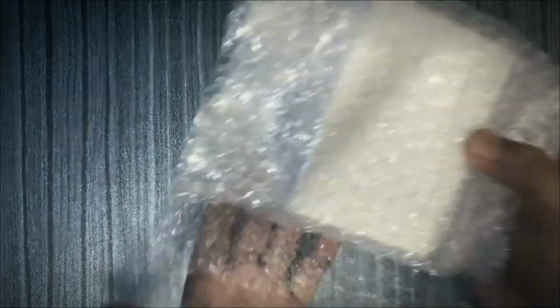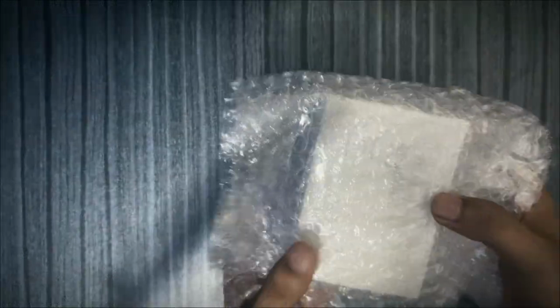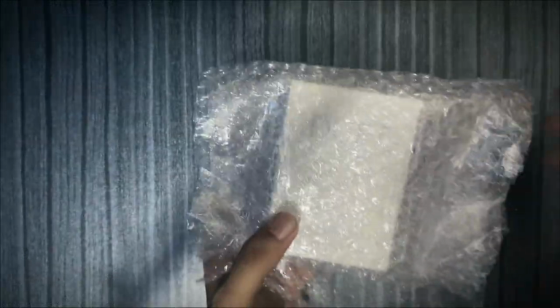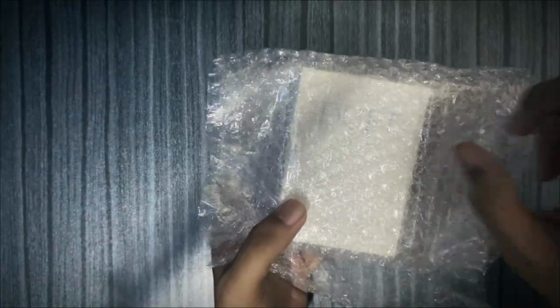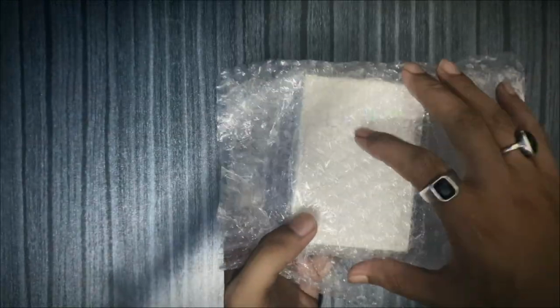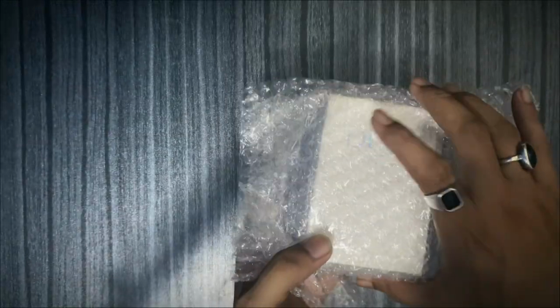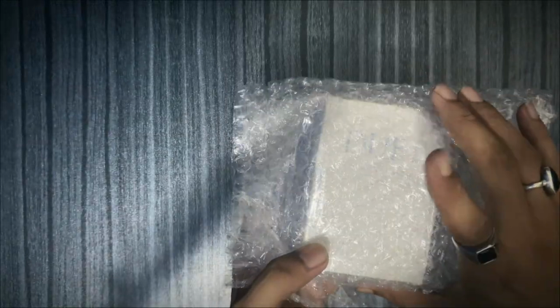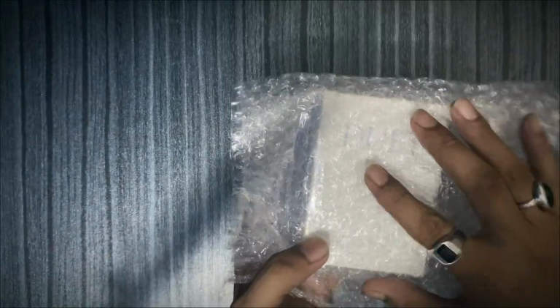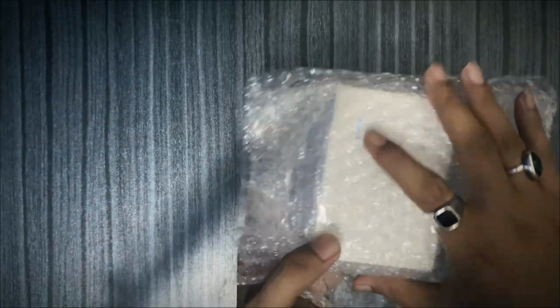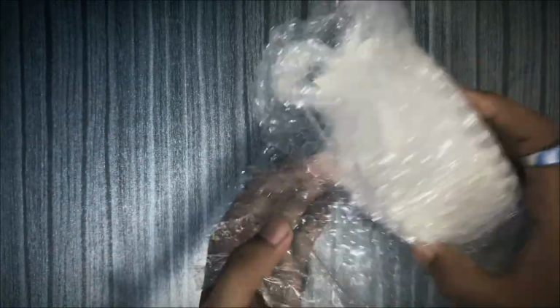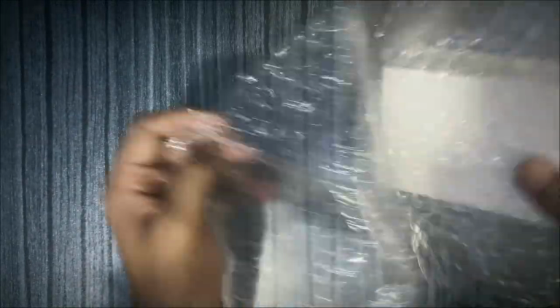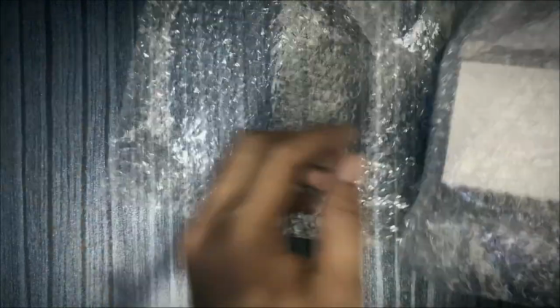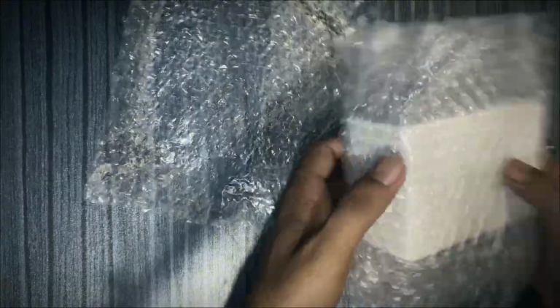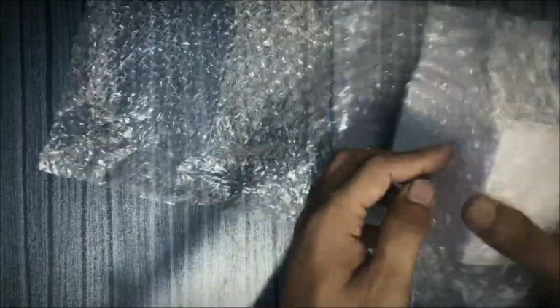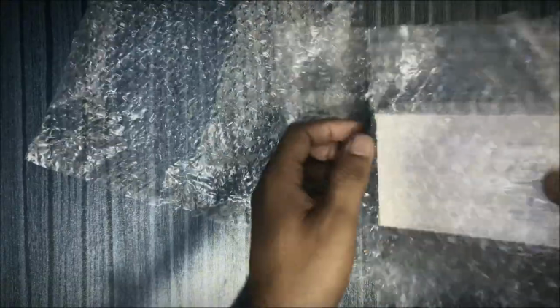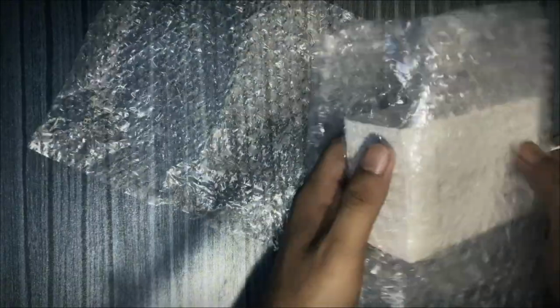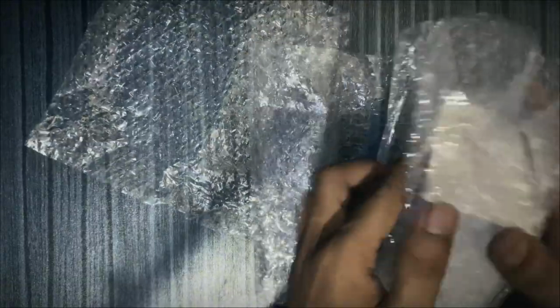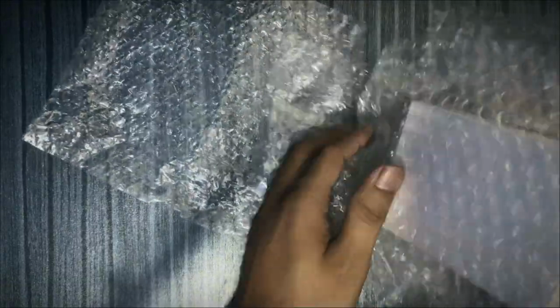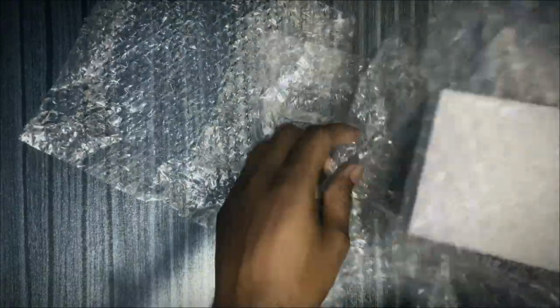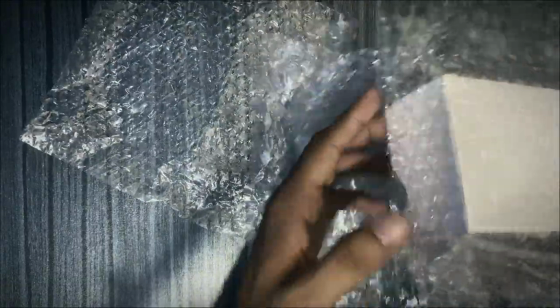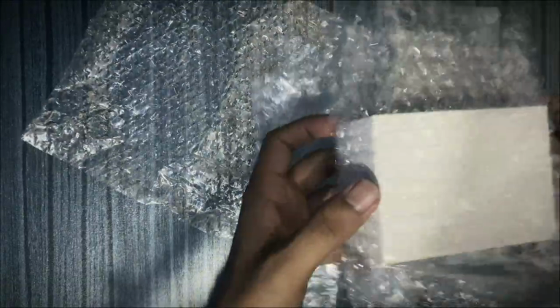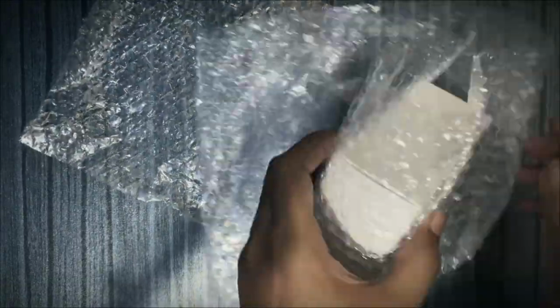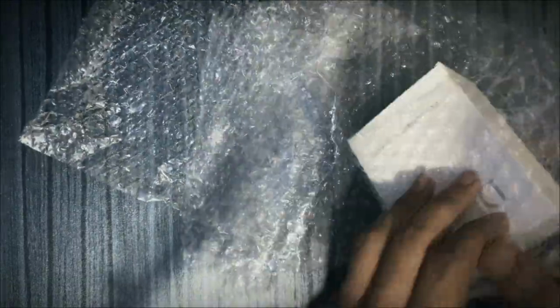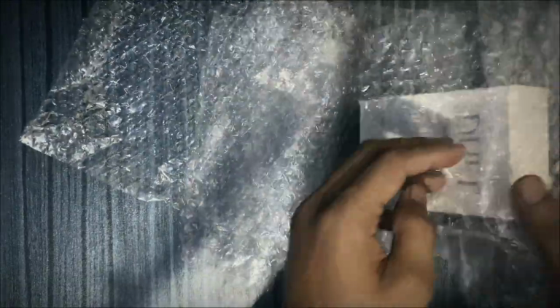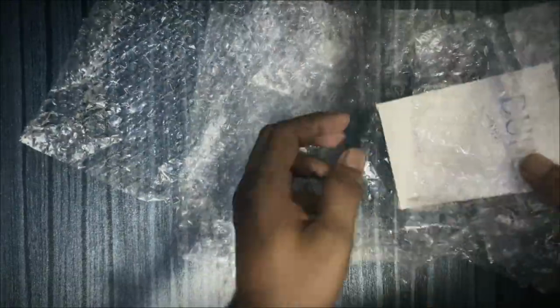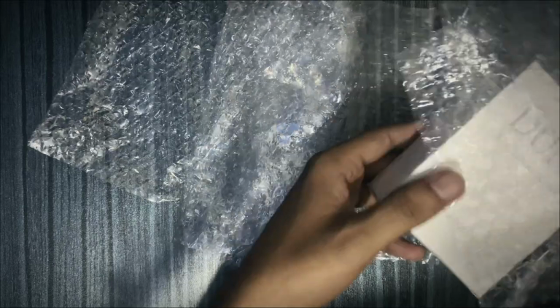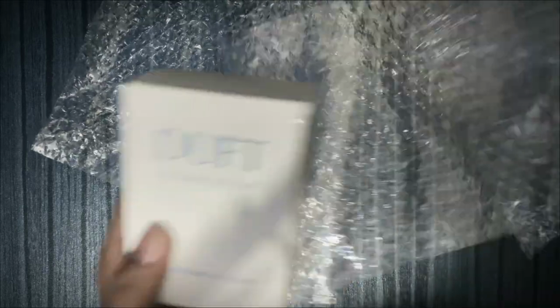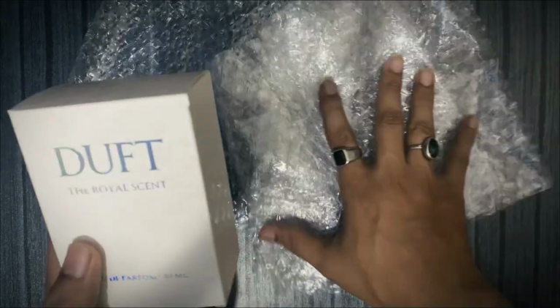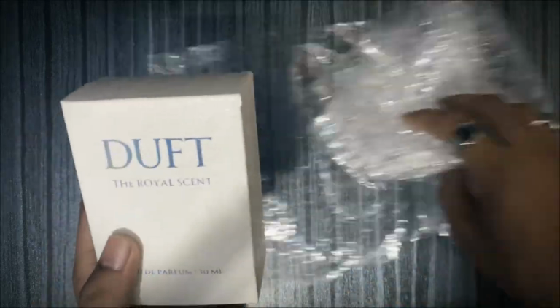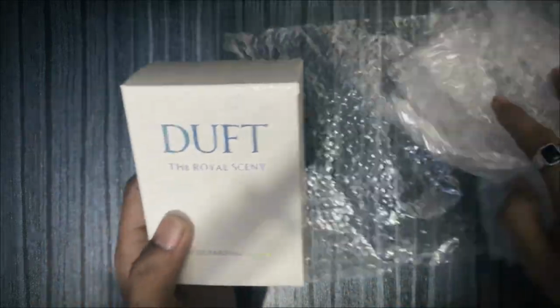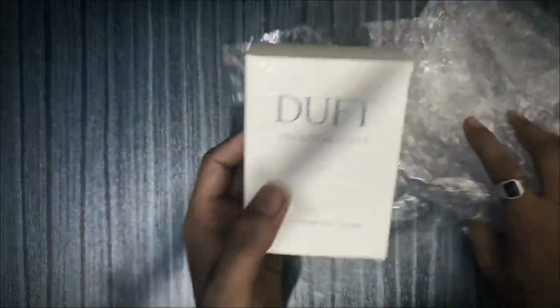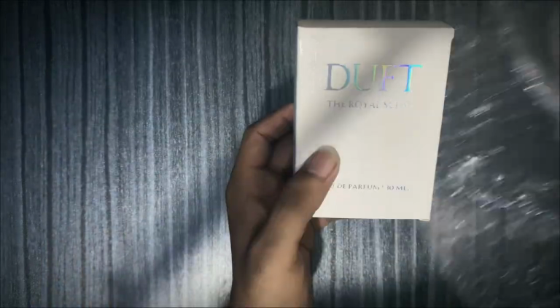Finally, we have a bubble wrap. This is a positive effect, because the product has not been damaged — it has been maintained in three ways.